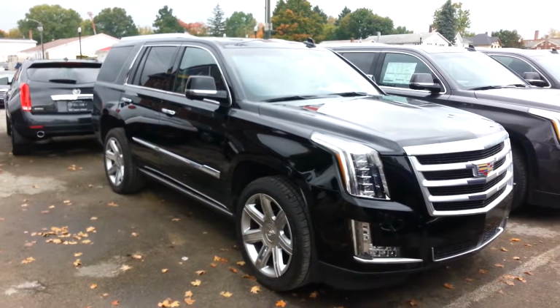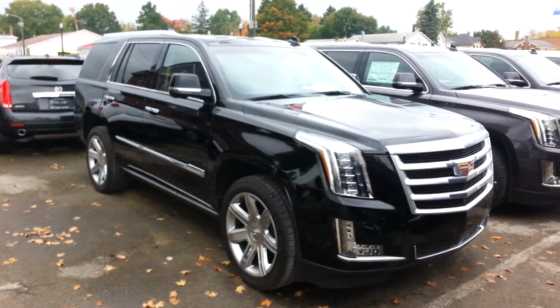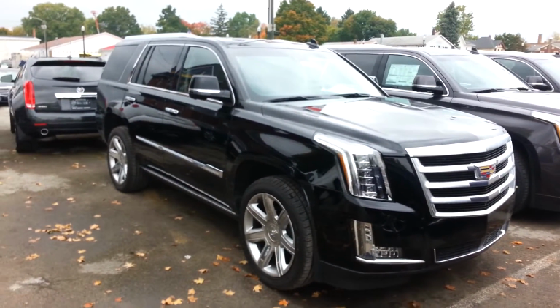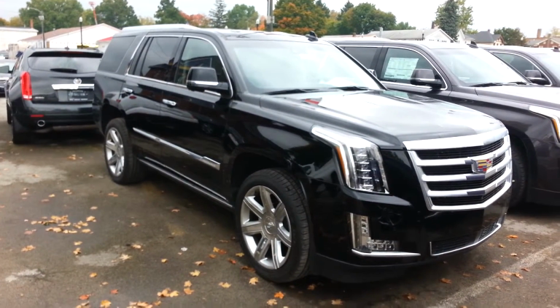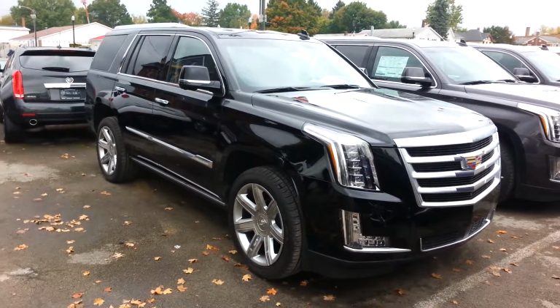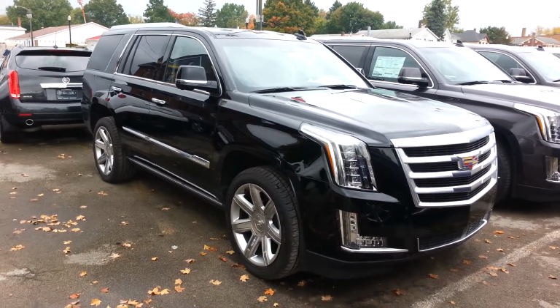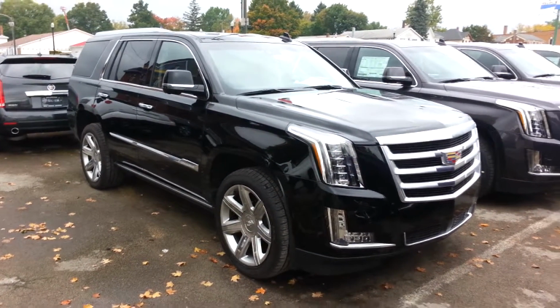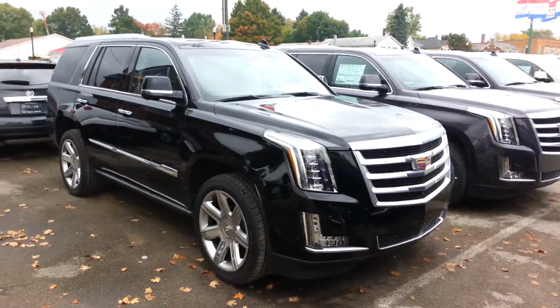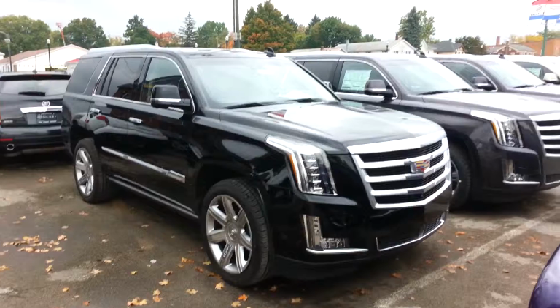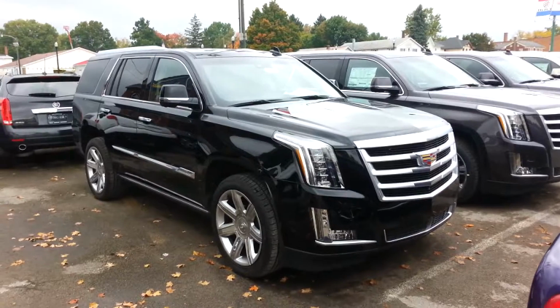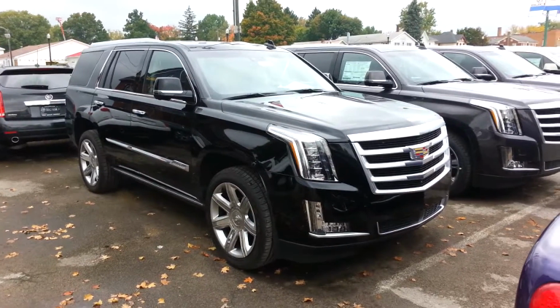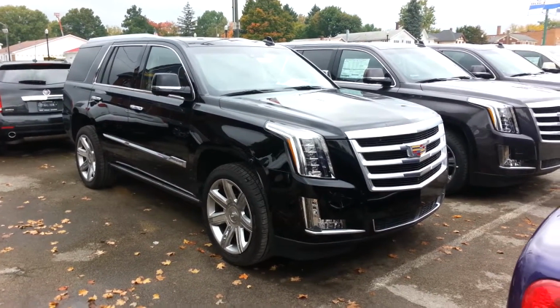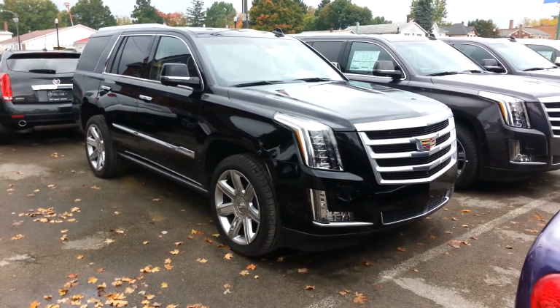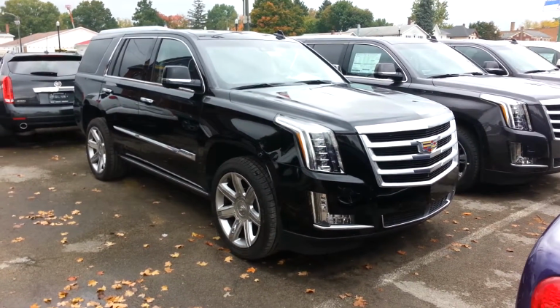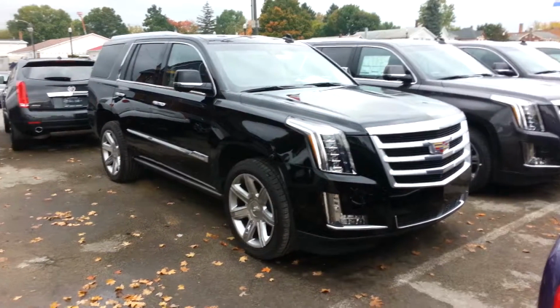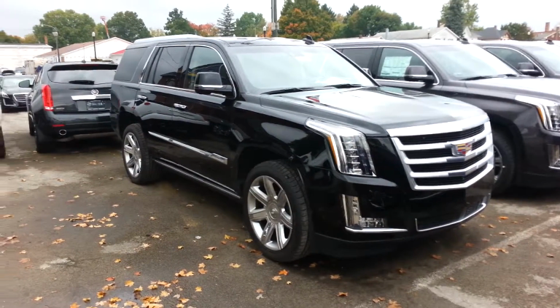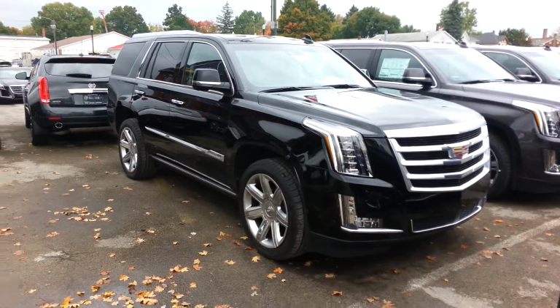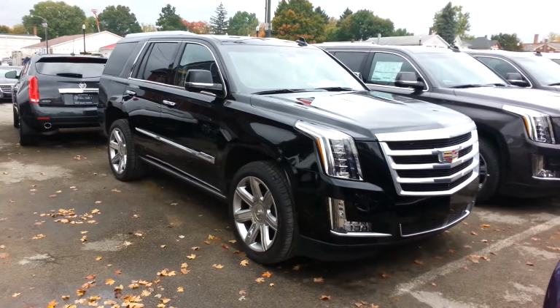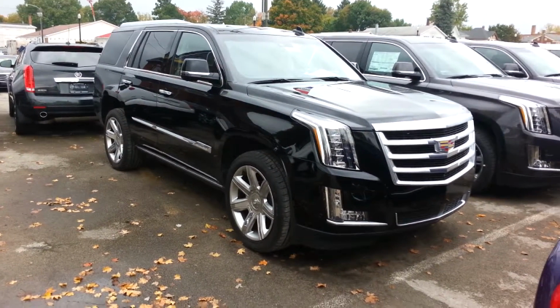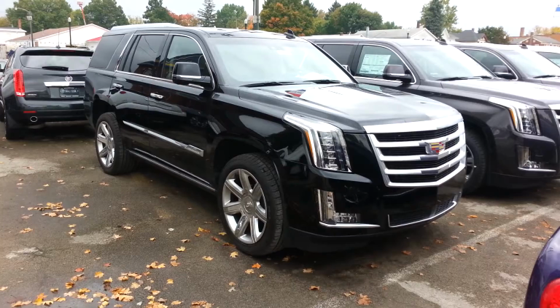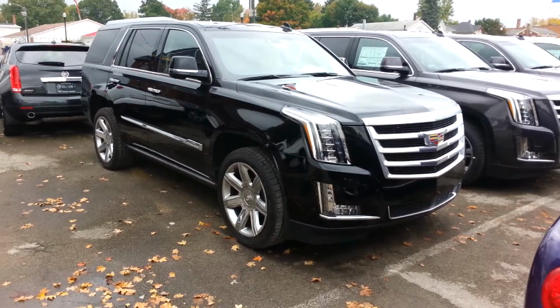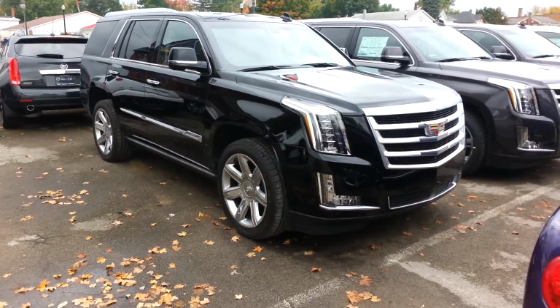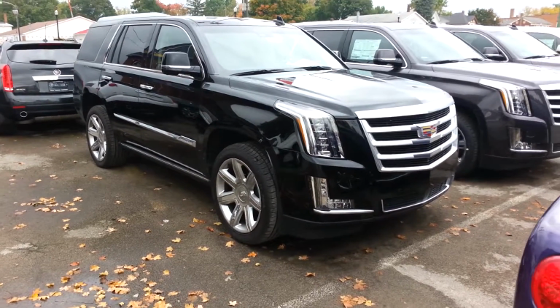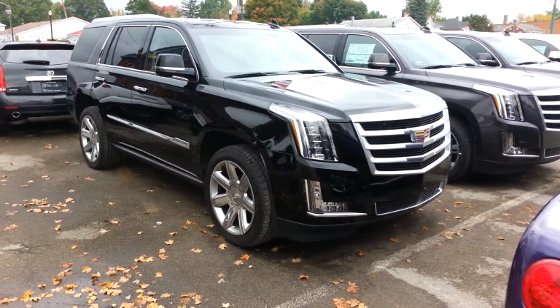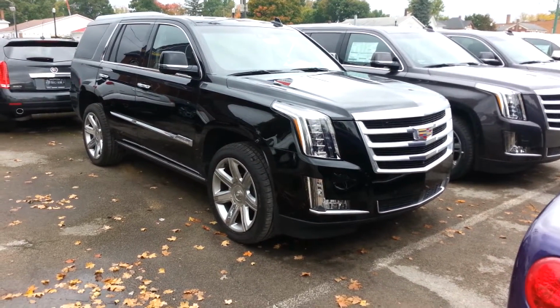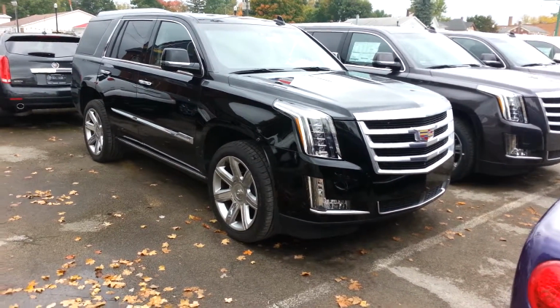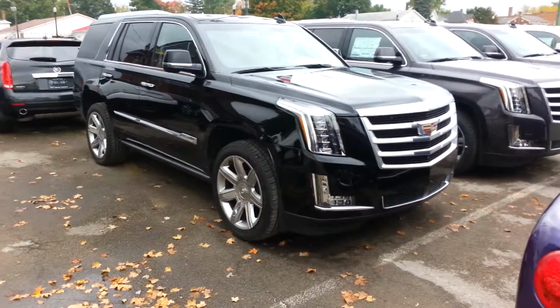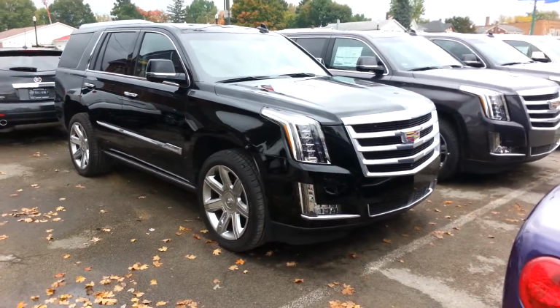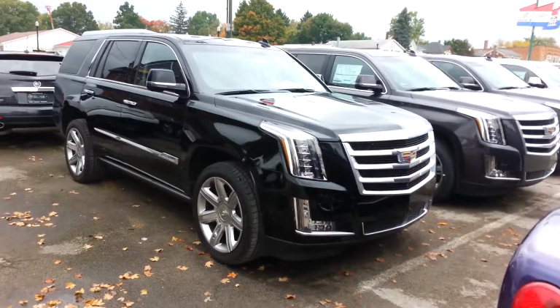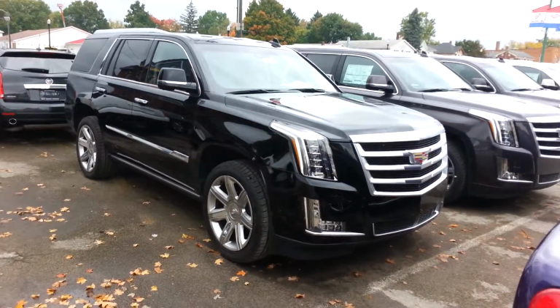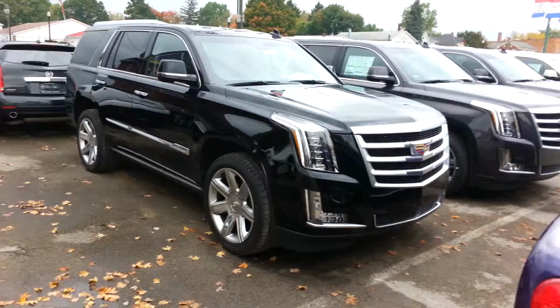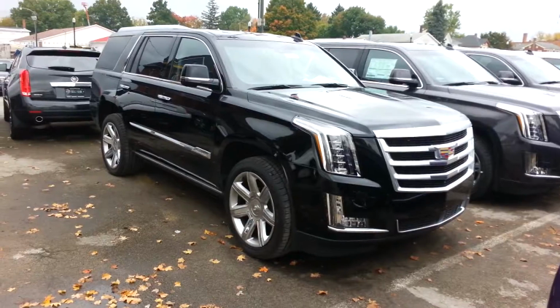Hello, this is Aaron from Columbiana Cadillac, Buick and Chevy. Here is the premium Cadillac Escalade. Obviously this is the black, it has the Kona interior, which I'll show you. It's beautiful. I'm going to go over some of the options with you and kind of just go over the vehicle as a whole.